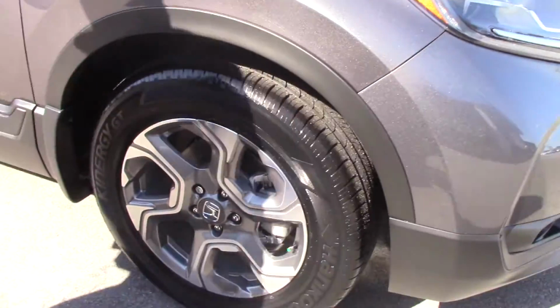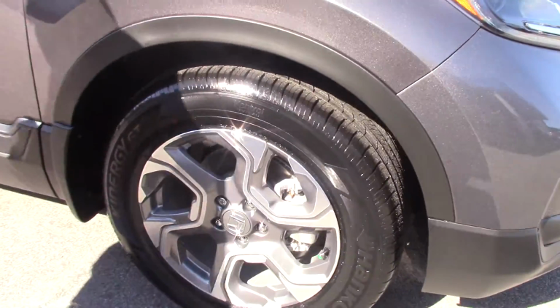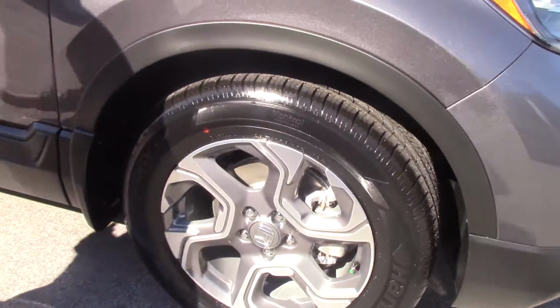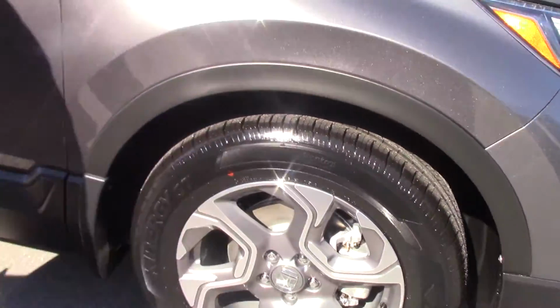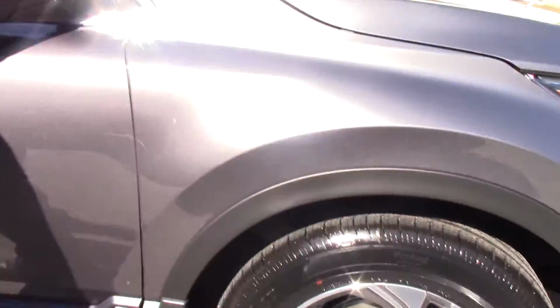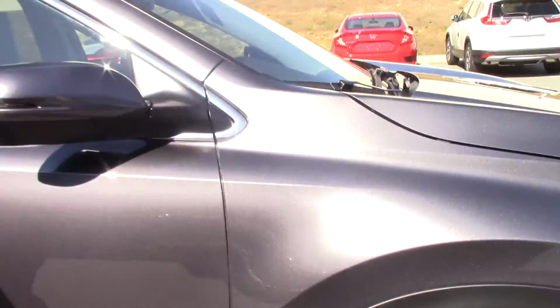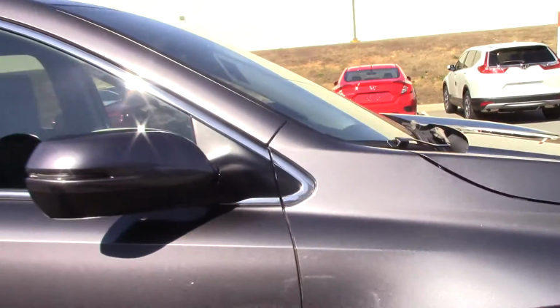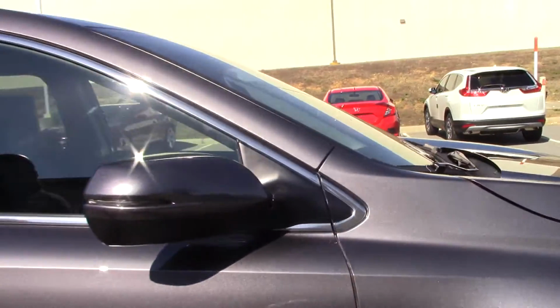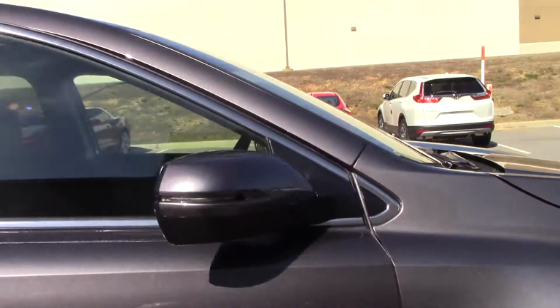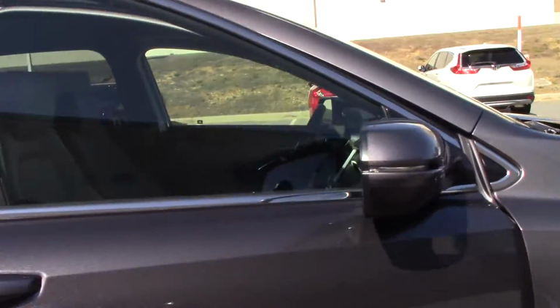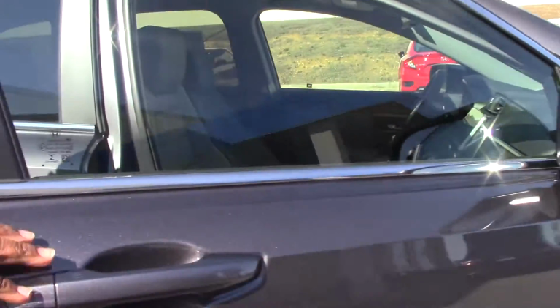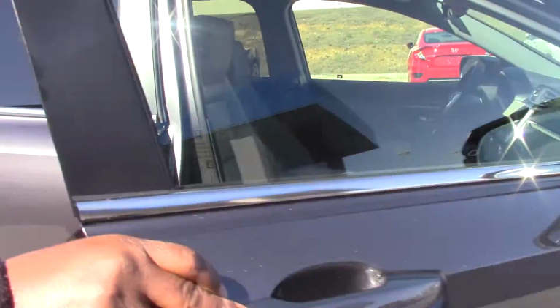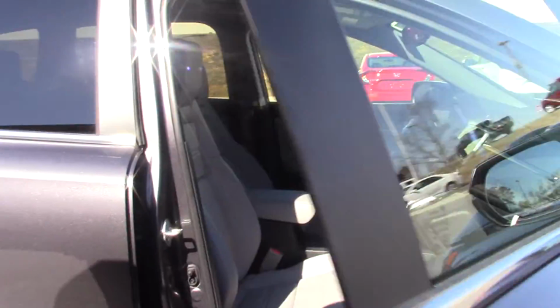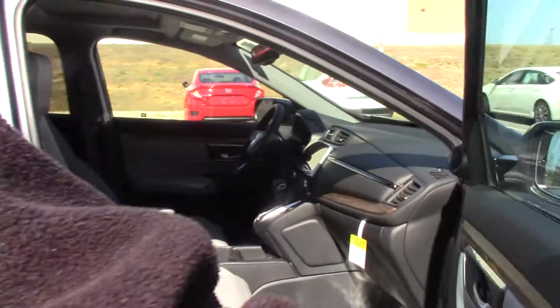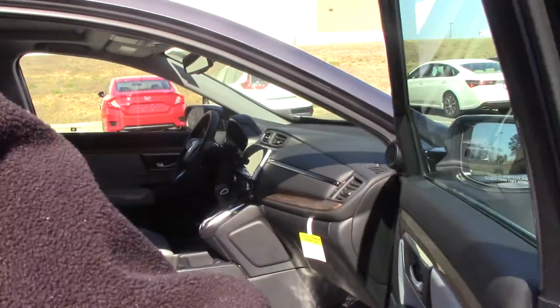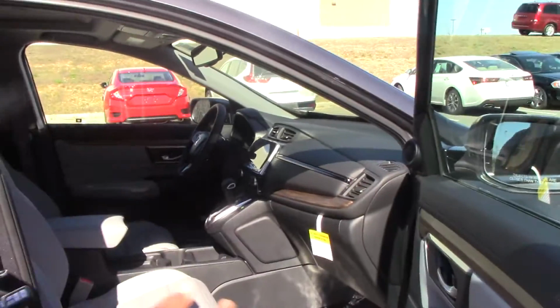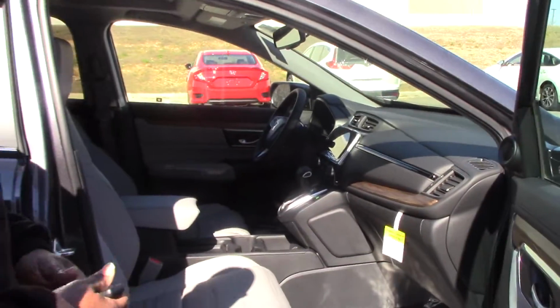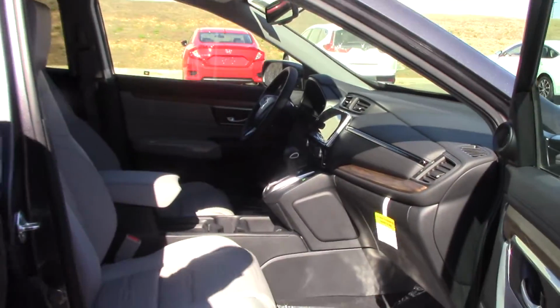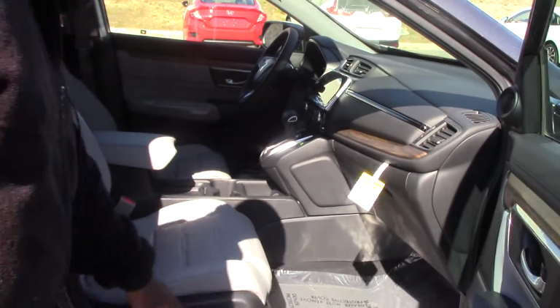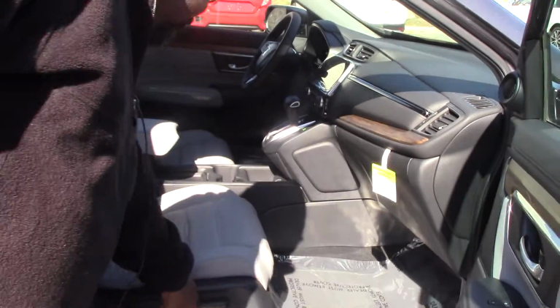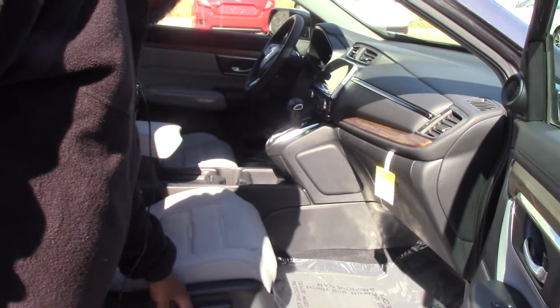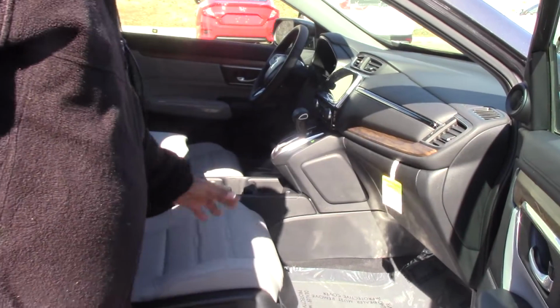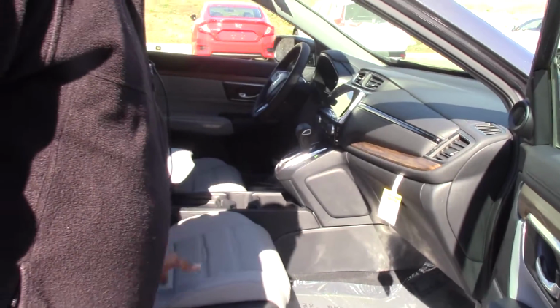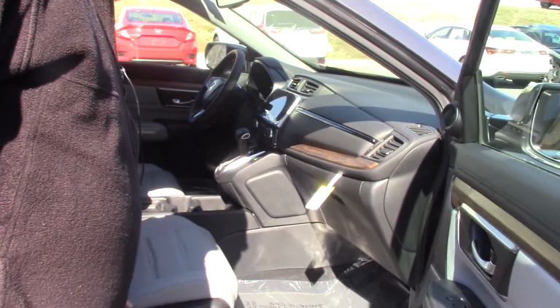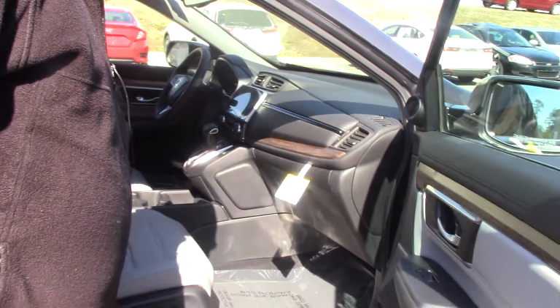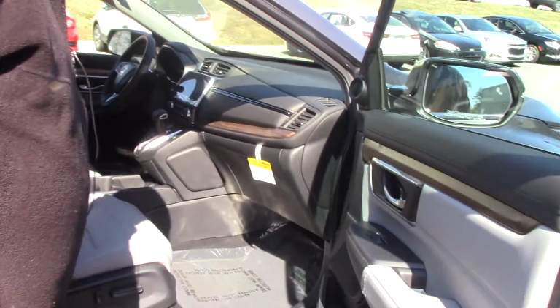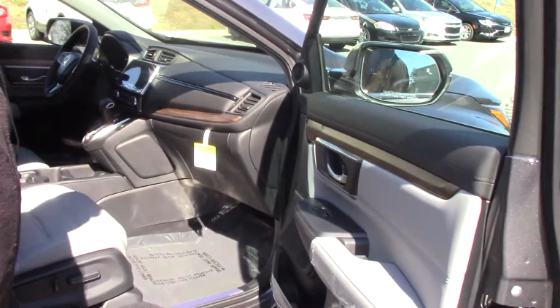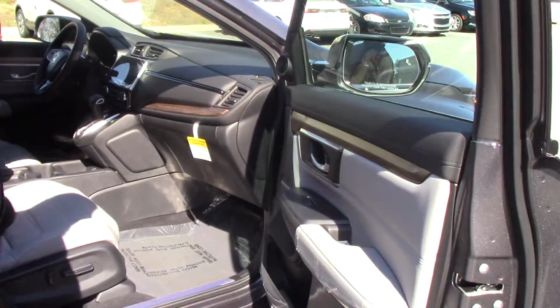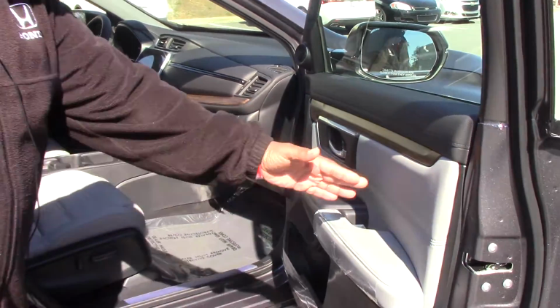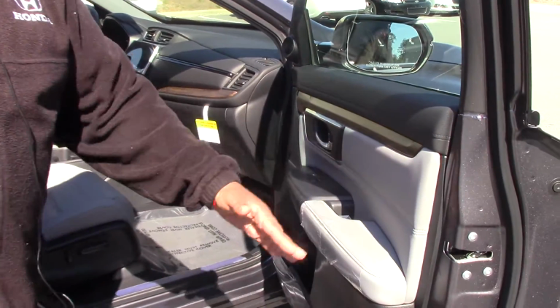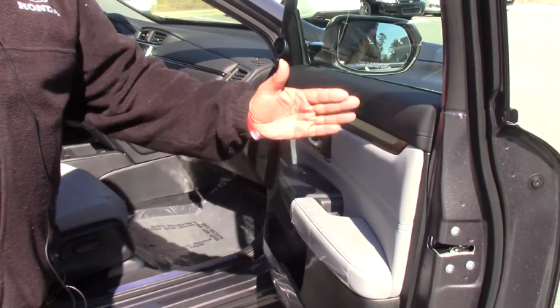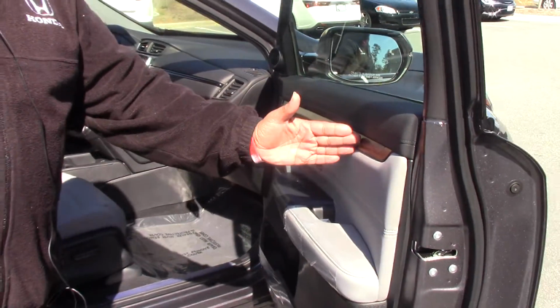It has keyless entry, it has power seating, gray leather interior, matching with gray and the wood grain.